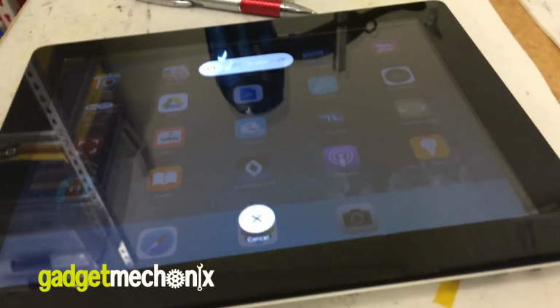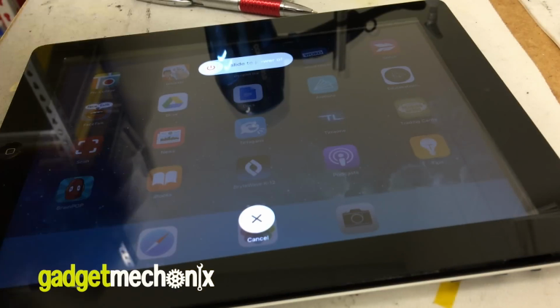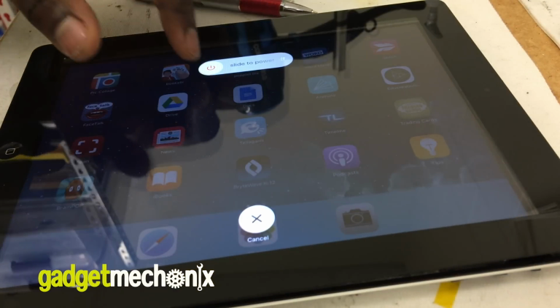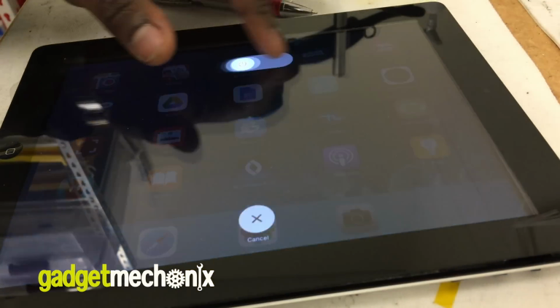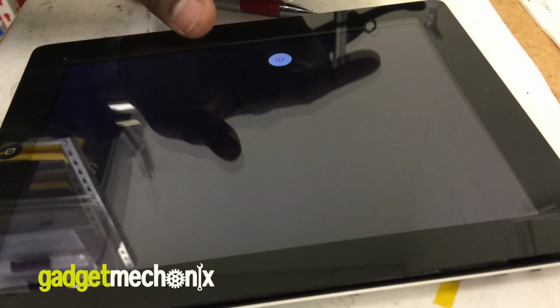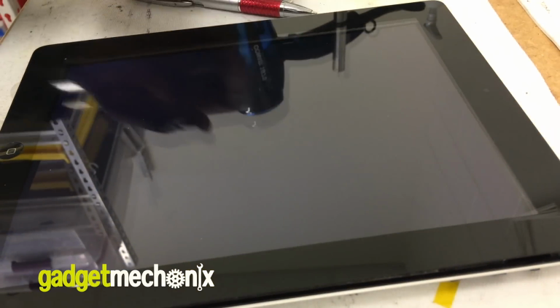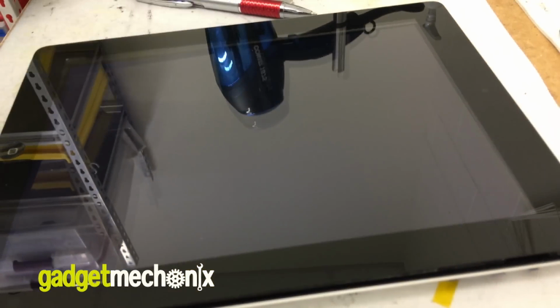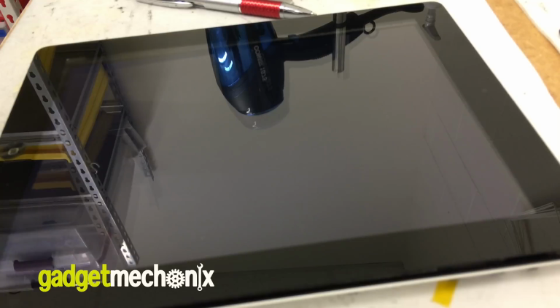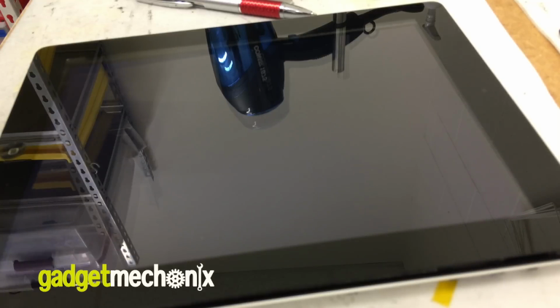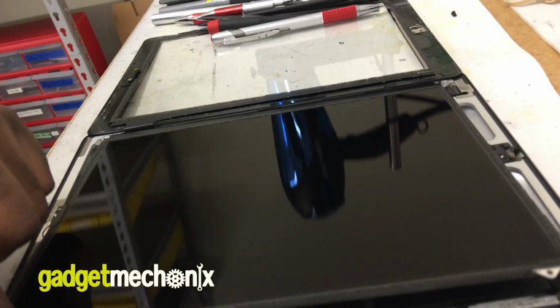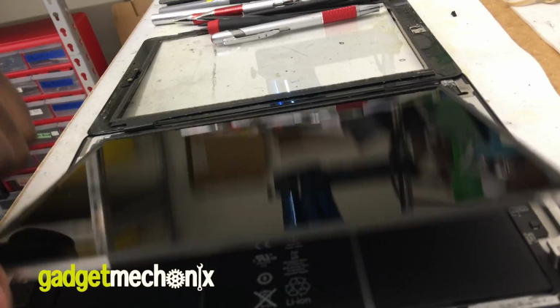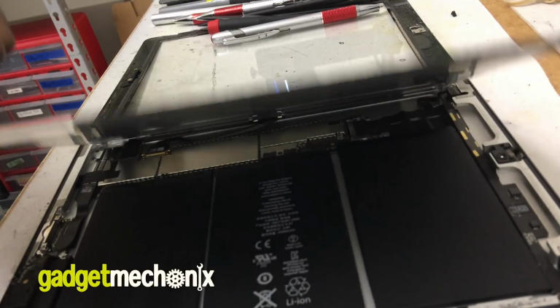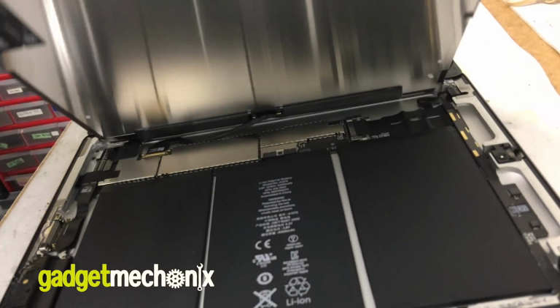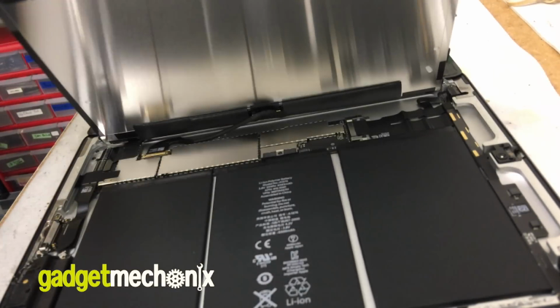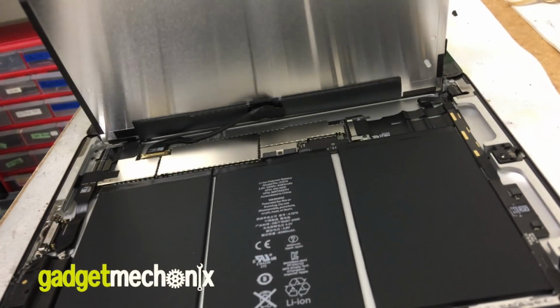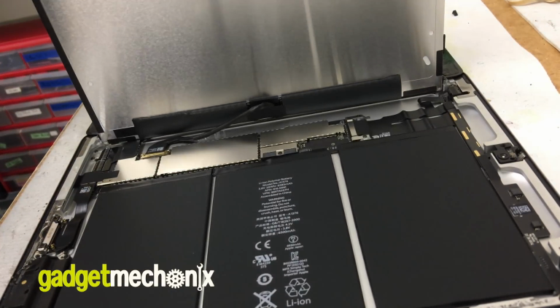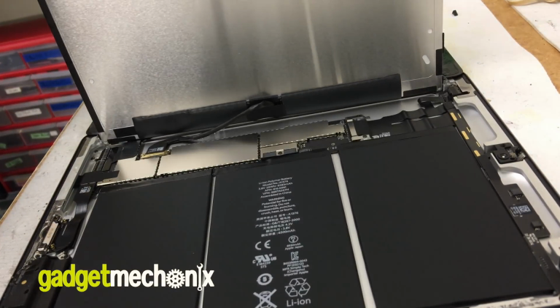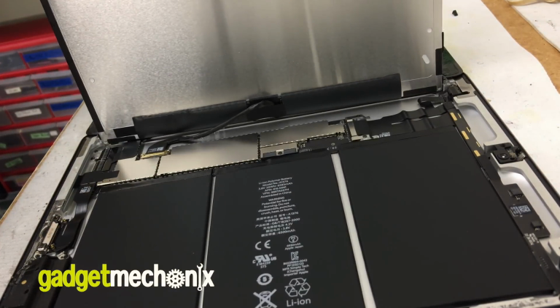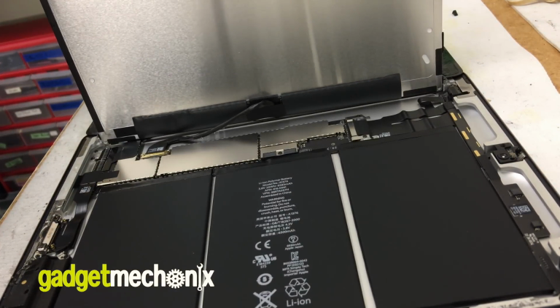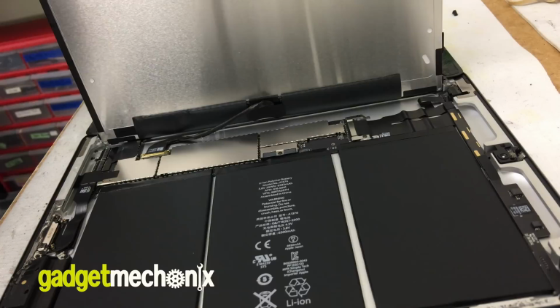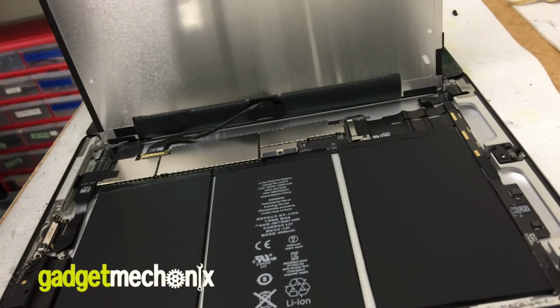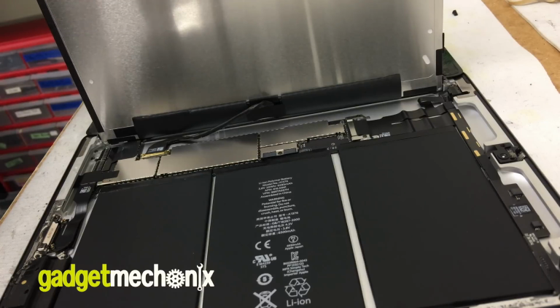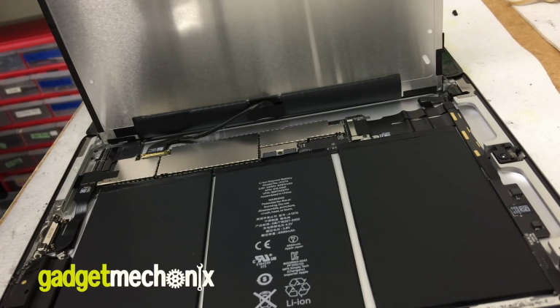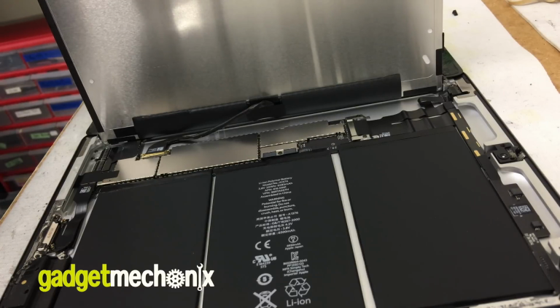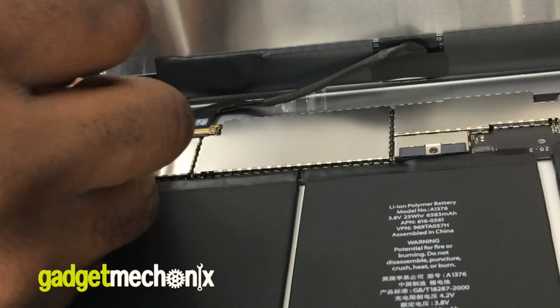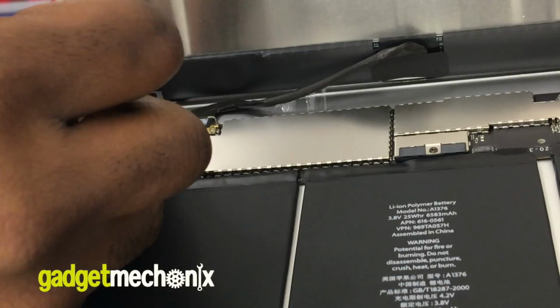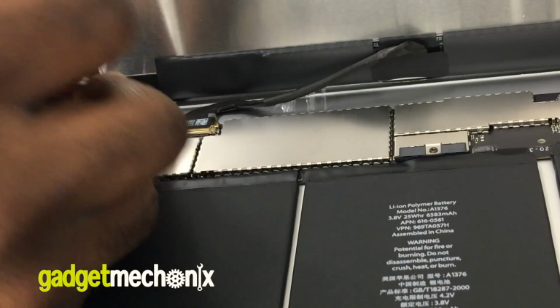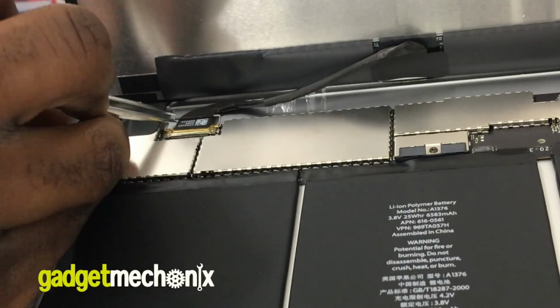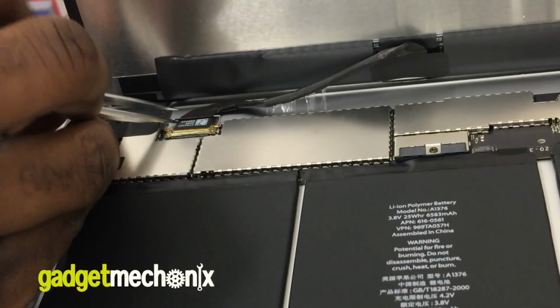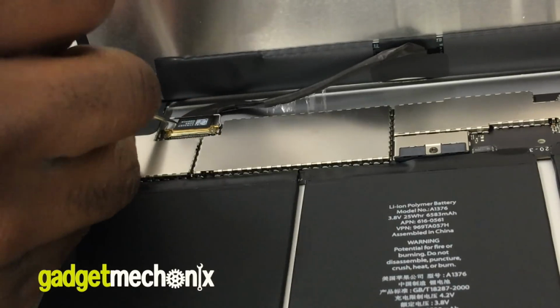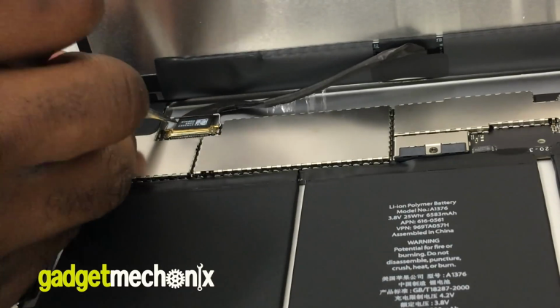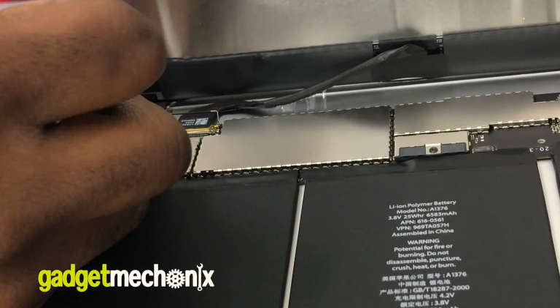First, turn off the iPad. Next, remove the iPad glass and unscrew the LCD. Next, disconnect the LCD cable.